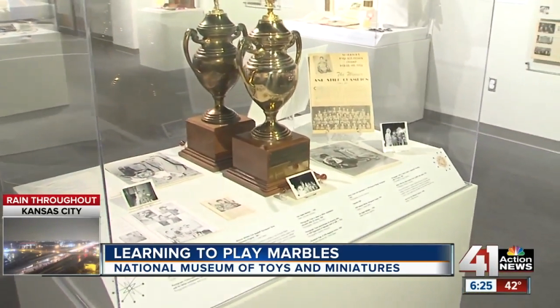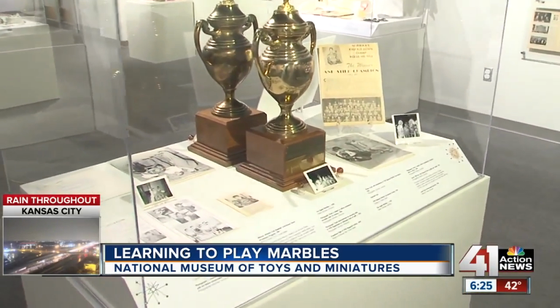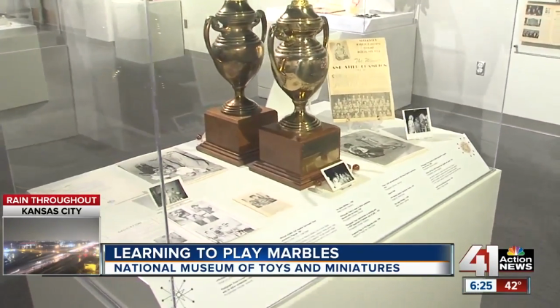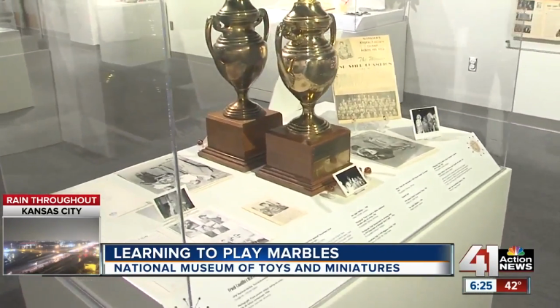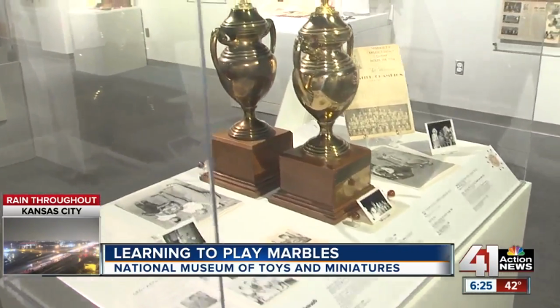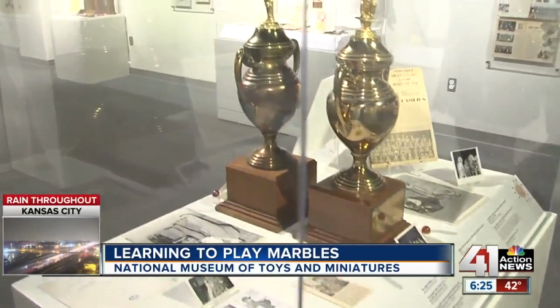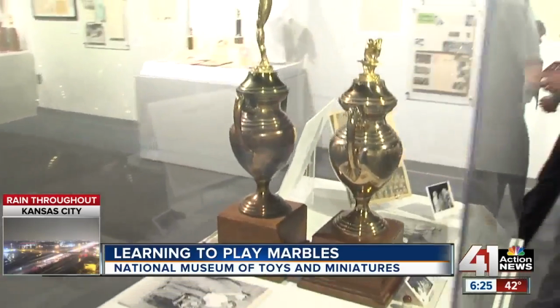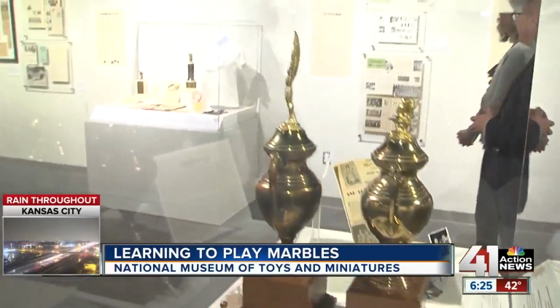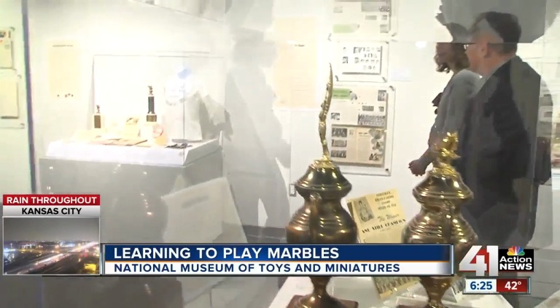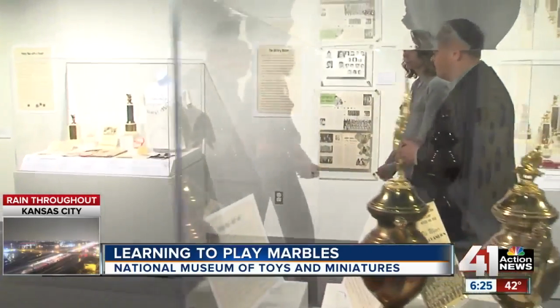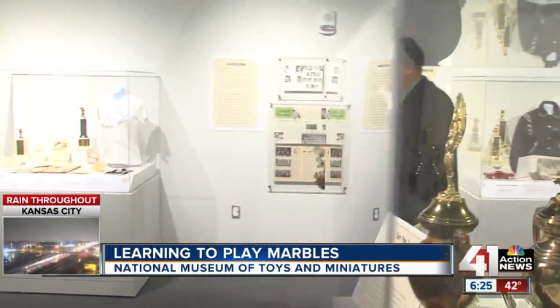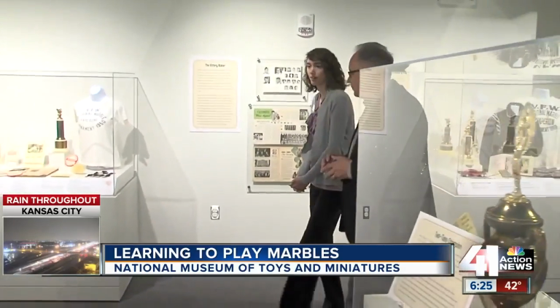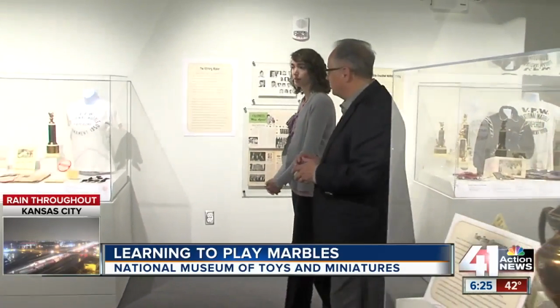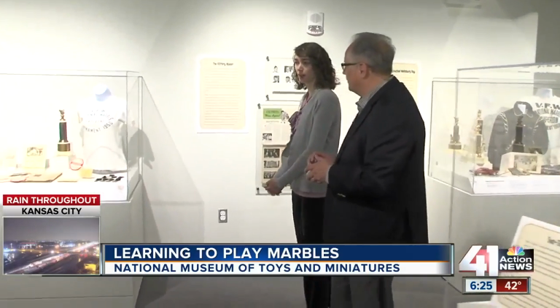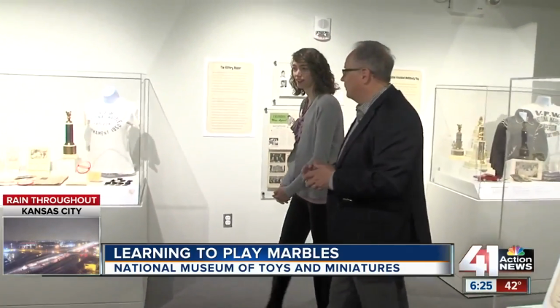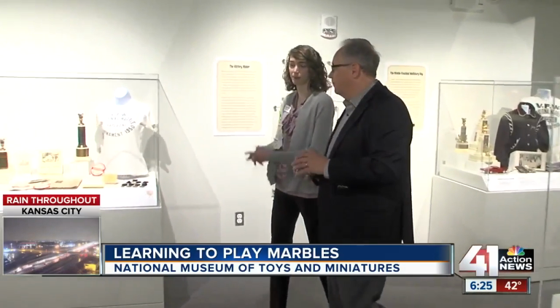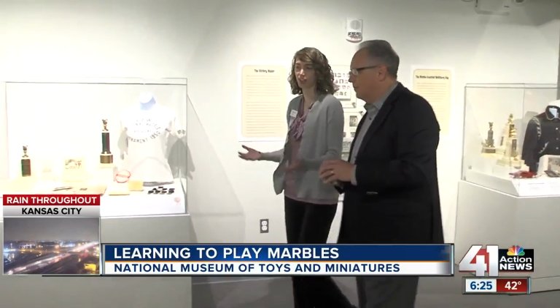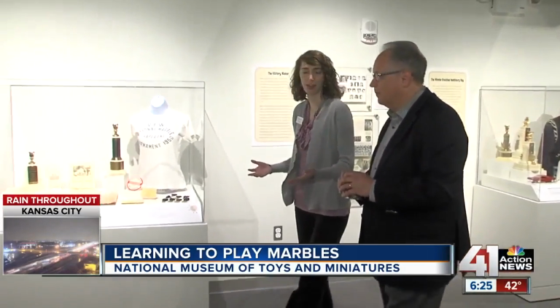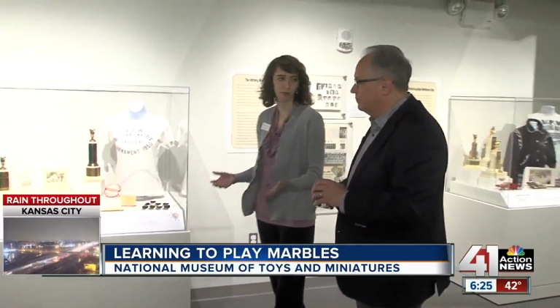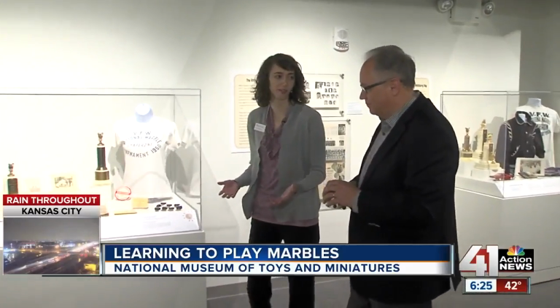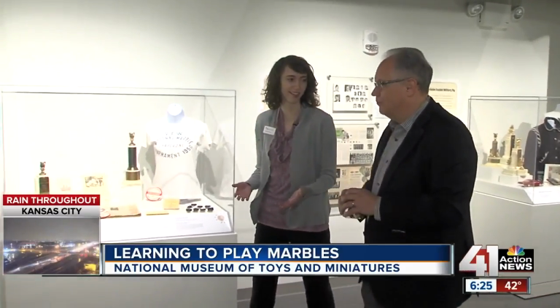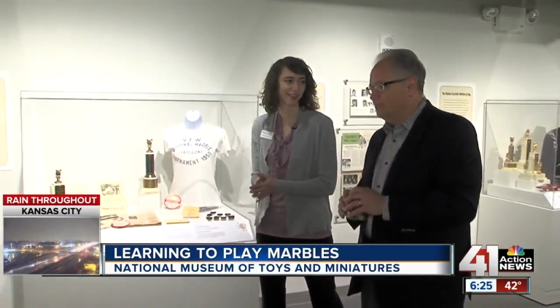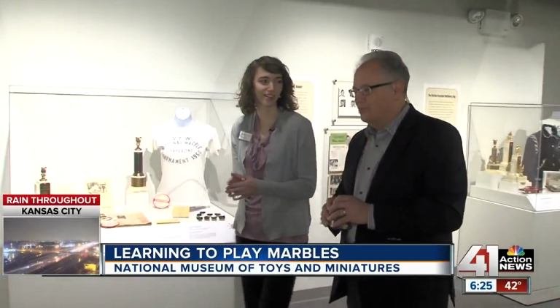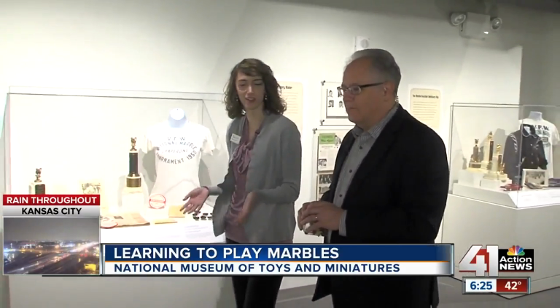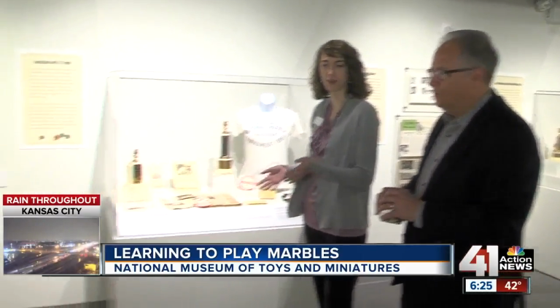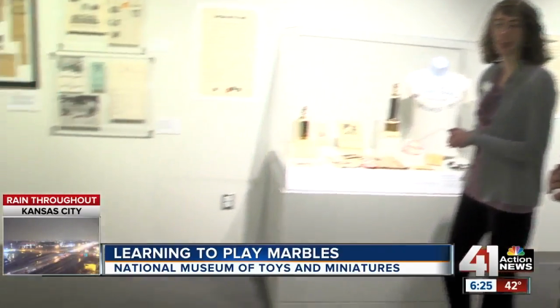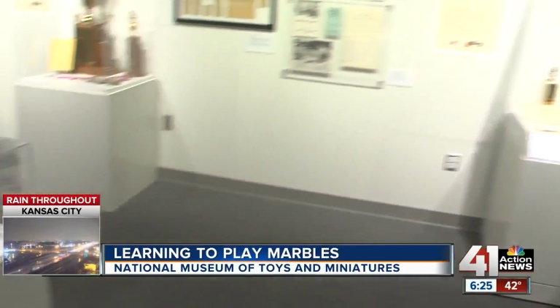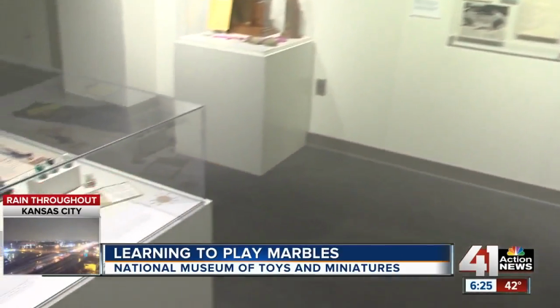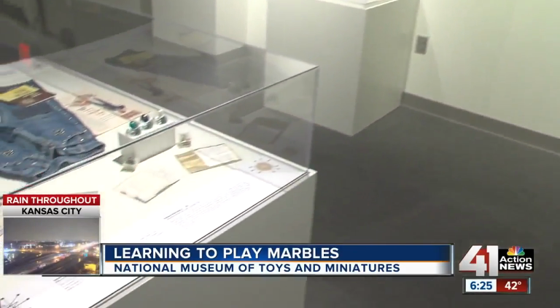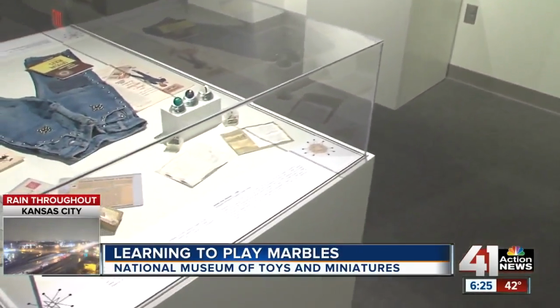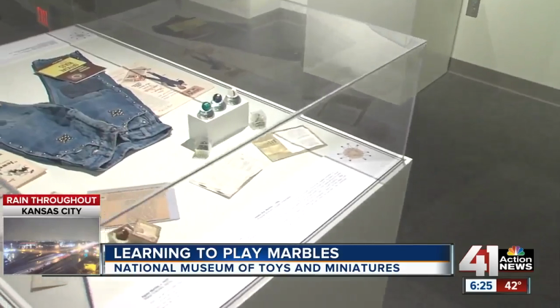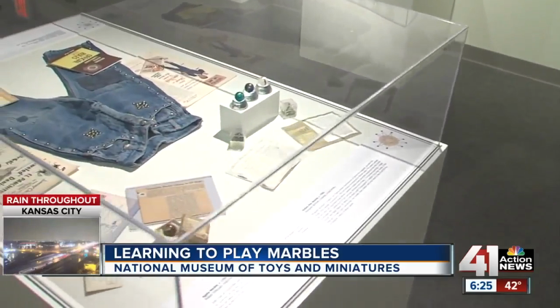What's going on this week for kids that you can come here and do and have a good time with? This week is part of our spring break program series called Mibsters in Training. We have marble lessons every day at 10:30 and 1:30, included with admission, and a marble craft on Thursday from 1 to 3:30.